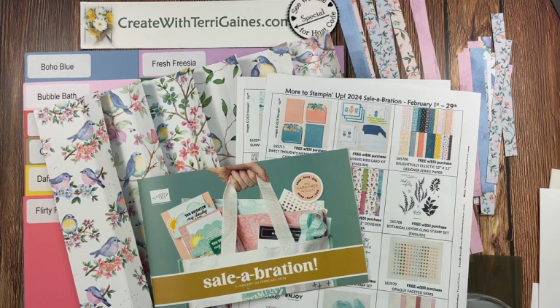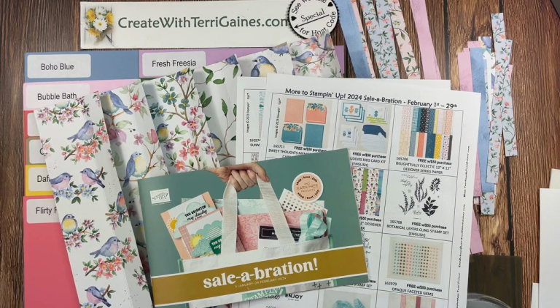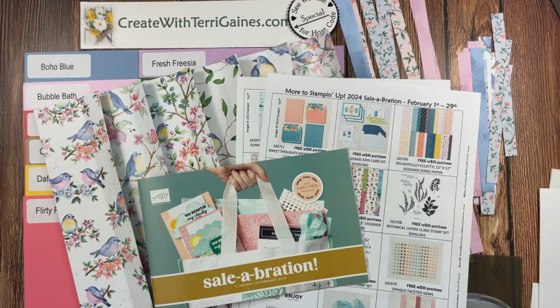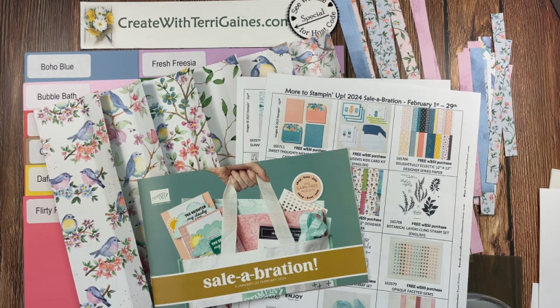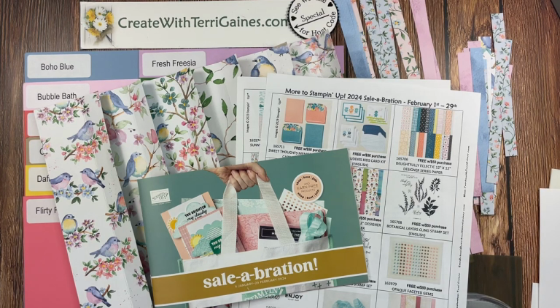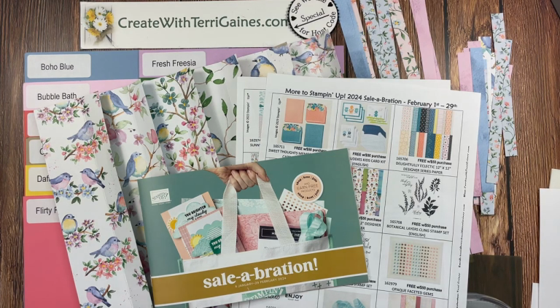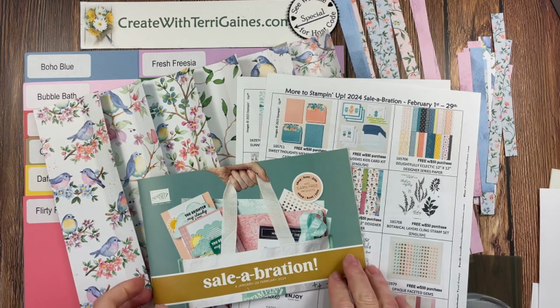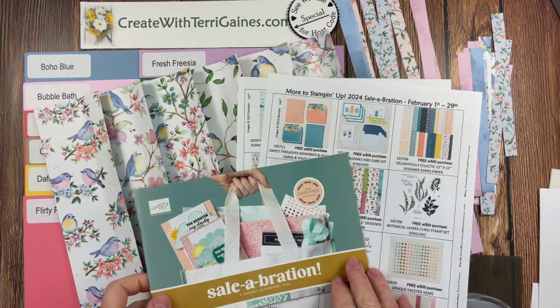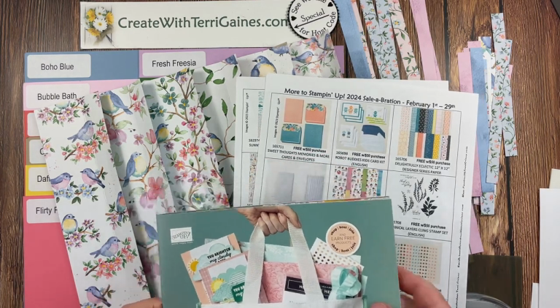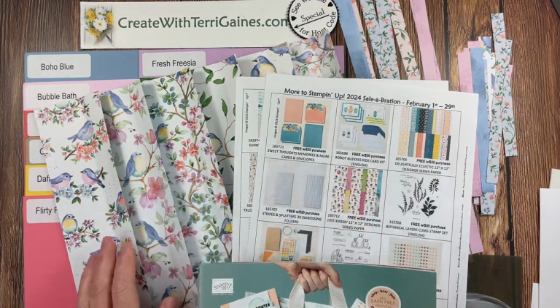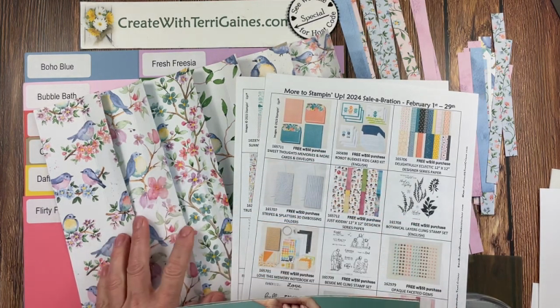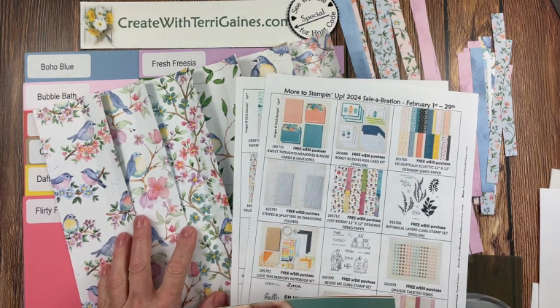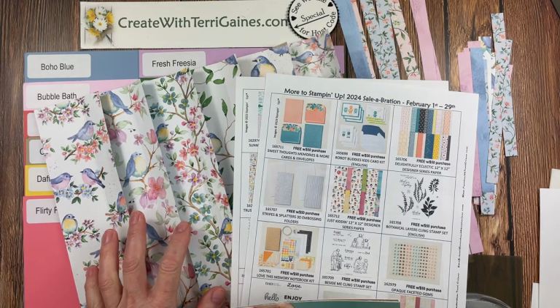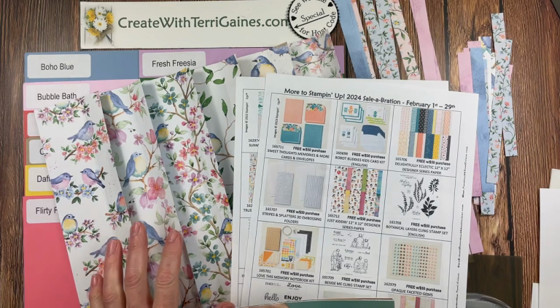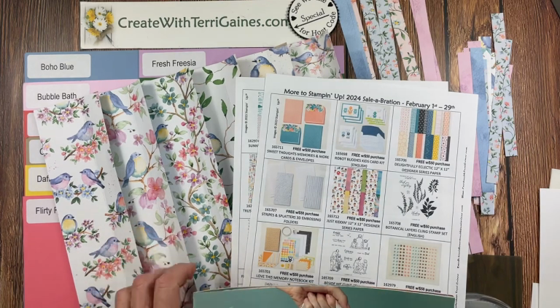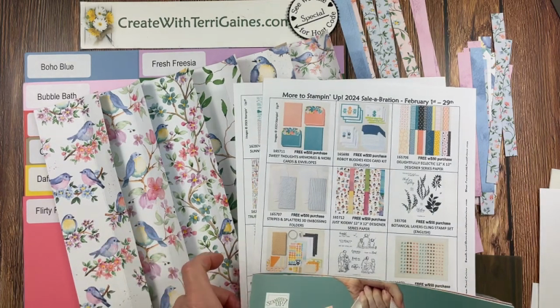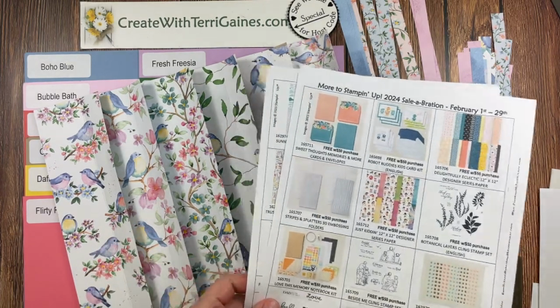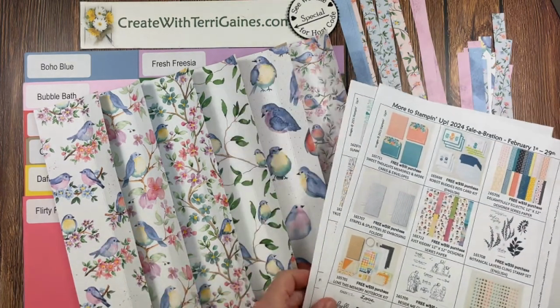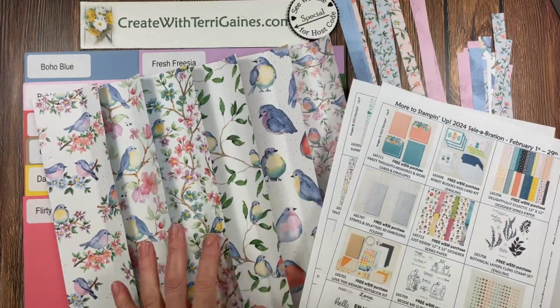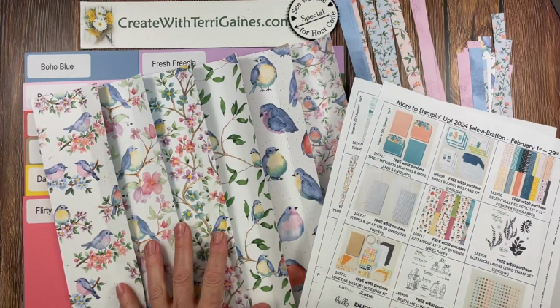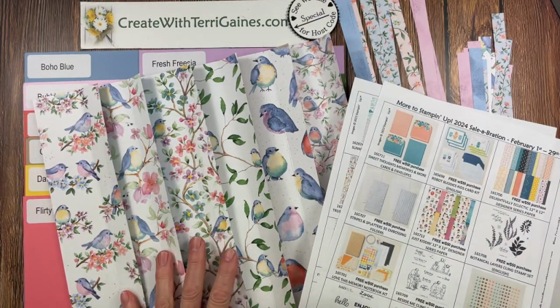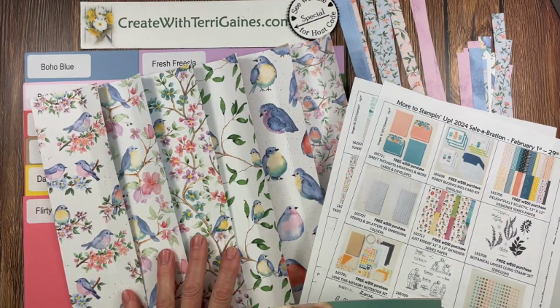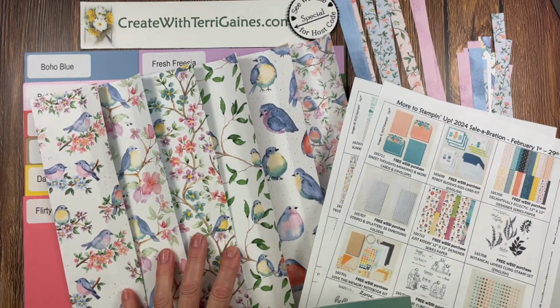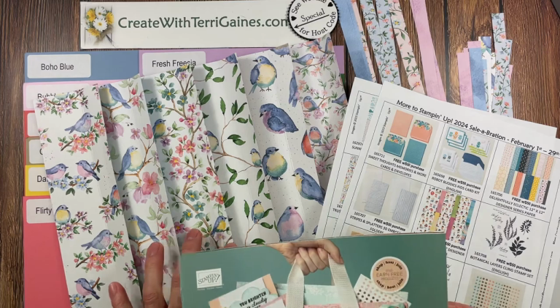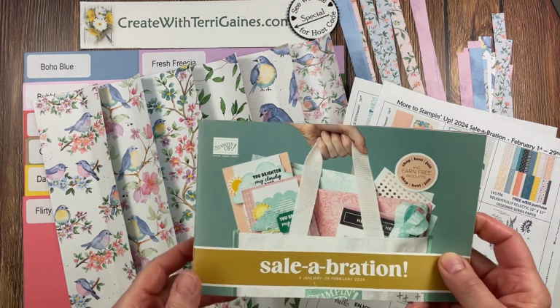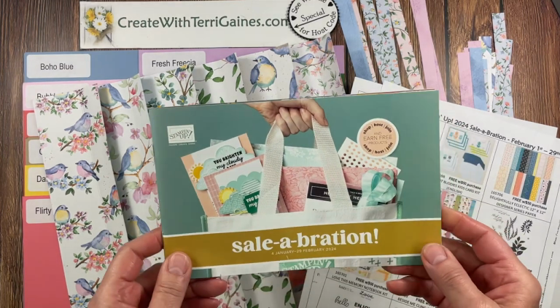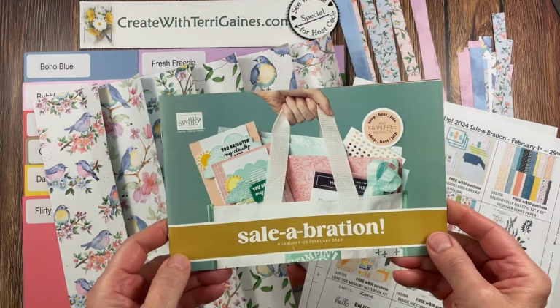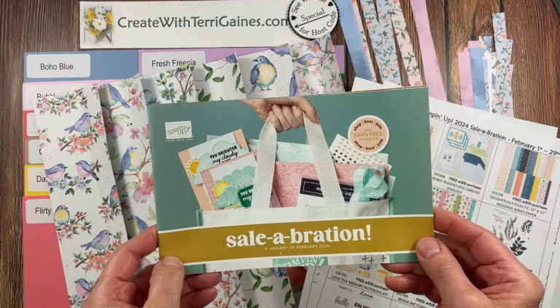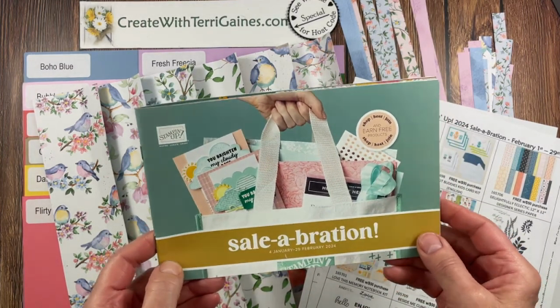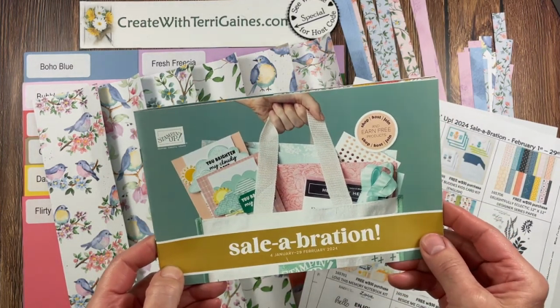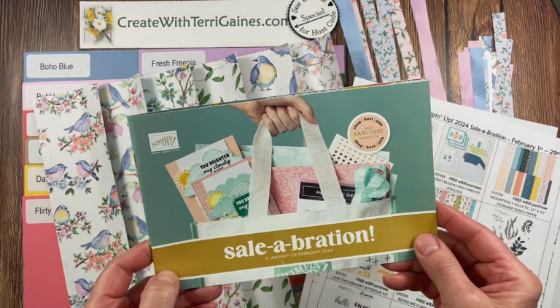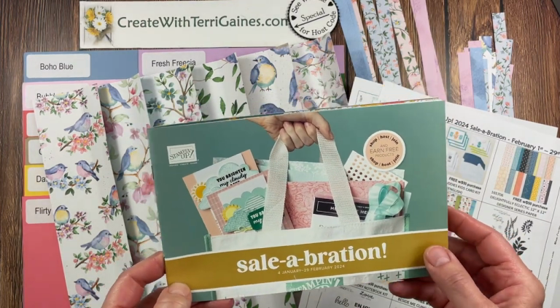Hi friends, it's Terry Gaines. In this video tutorial, I'm going to share a Twisted Ribbon Technique card created with the Flight in Aerie Designer Series Paper. This Designer Series Paper is one of Stampin' Up's 2024 Celebration Offerings.